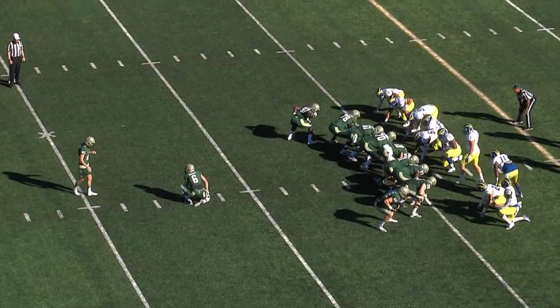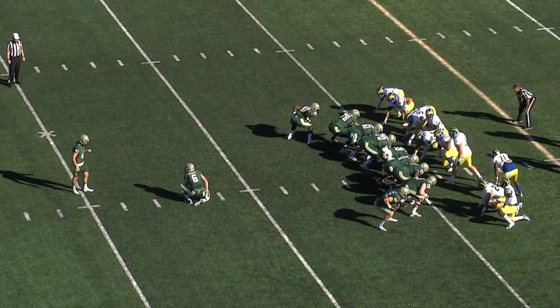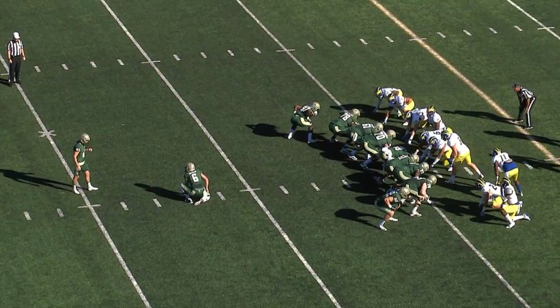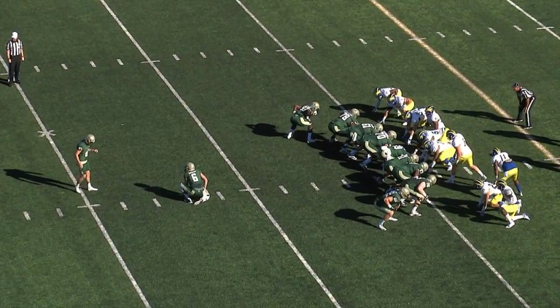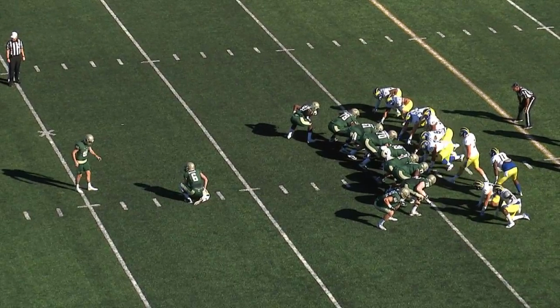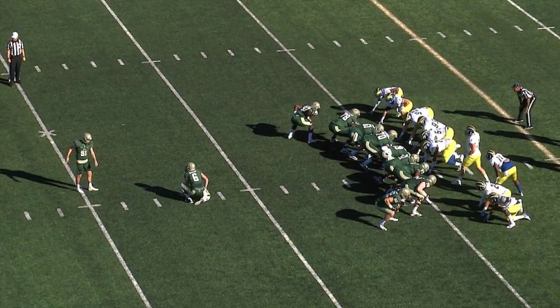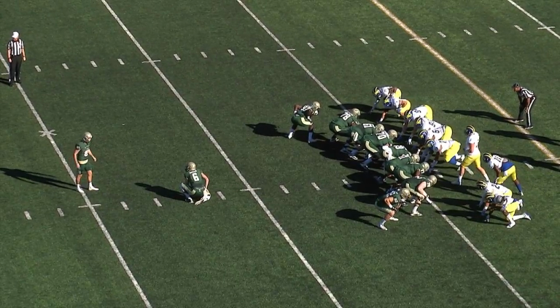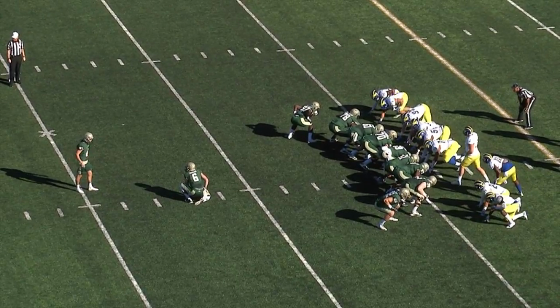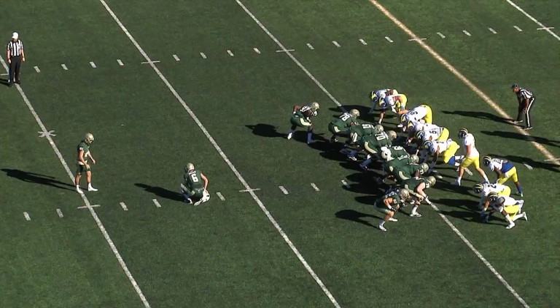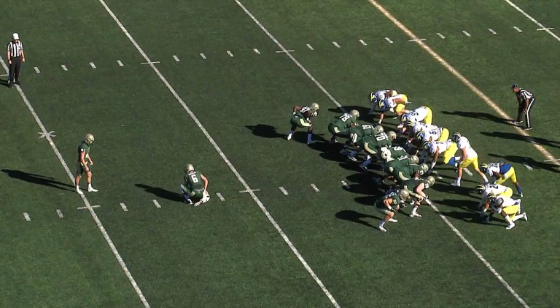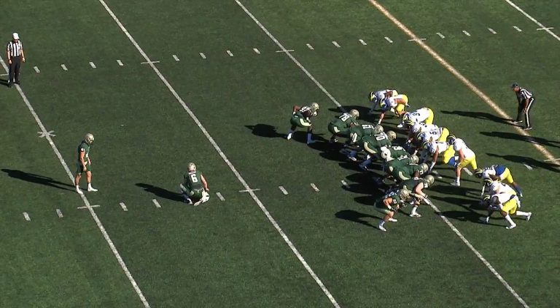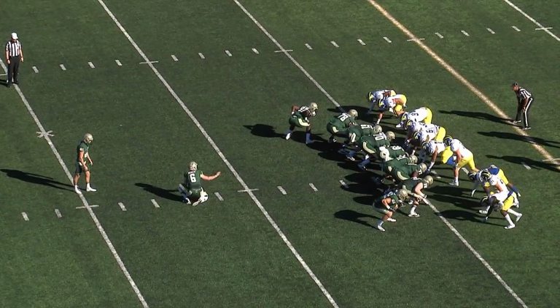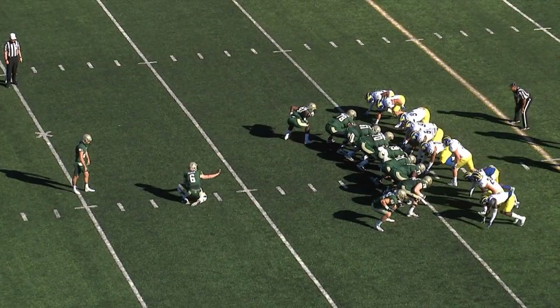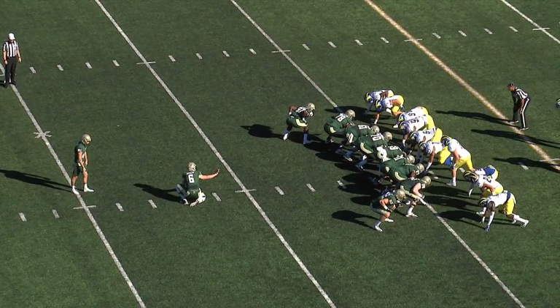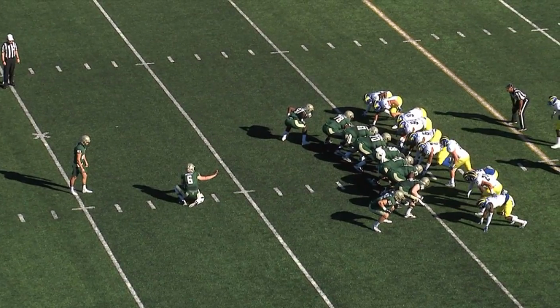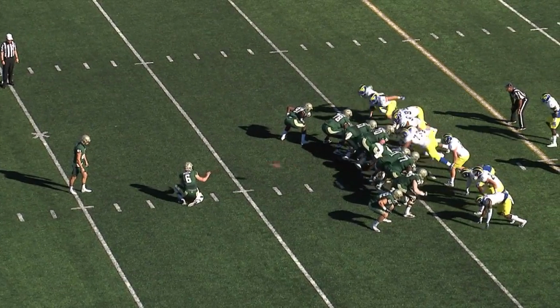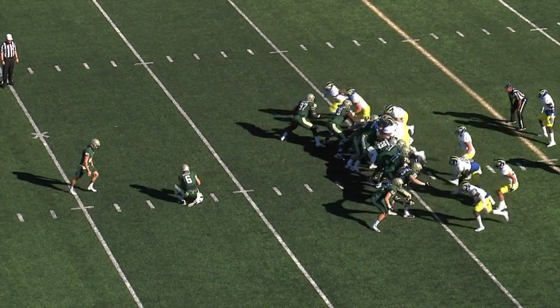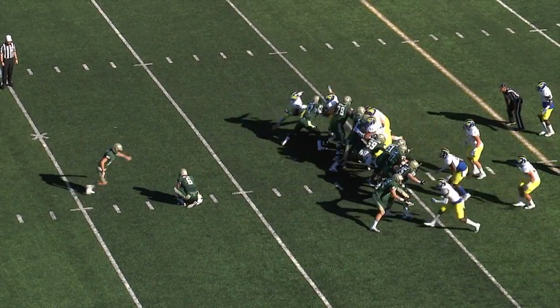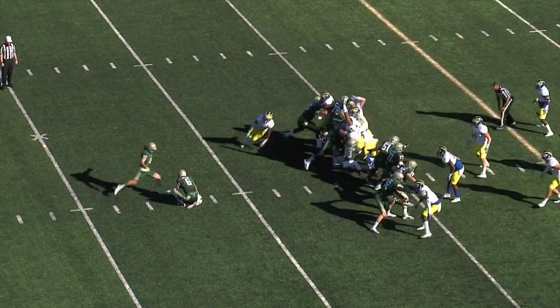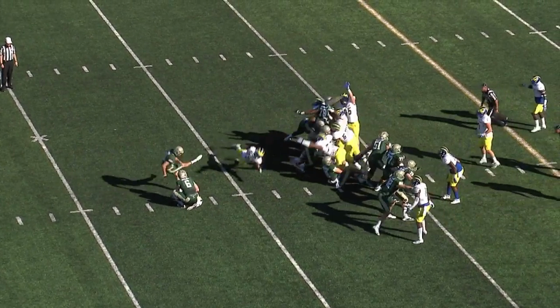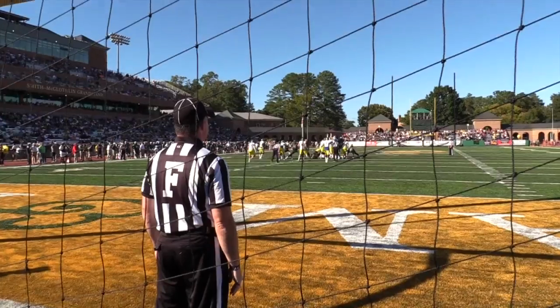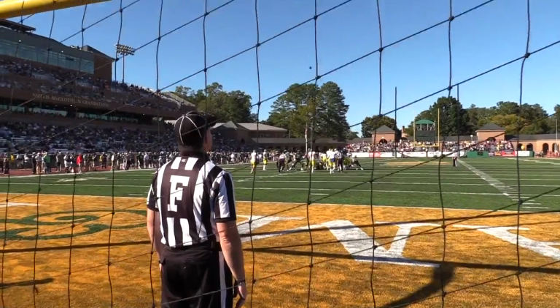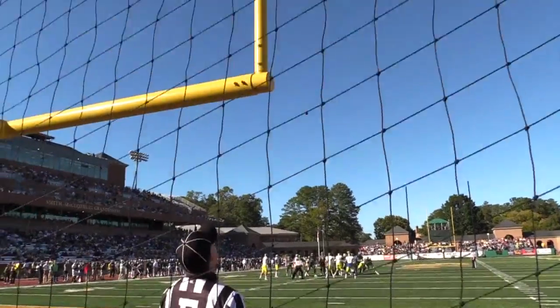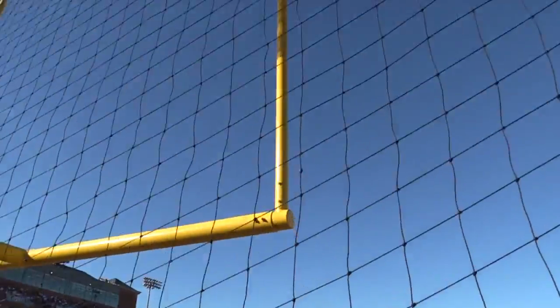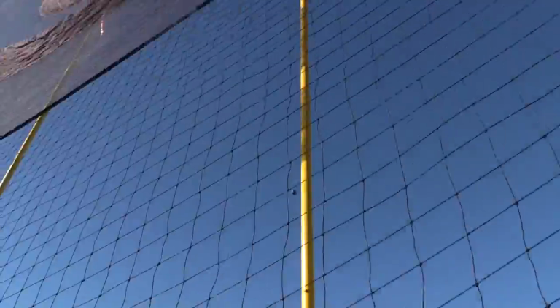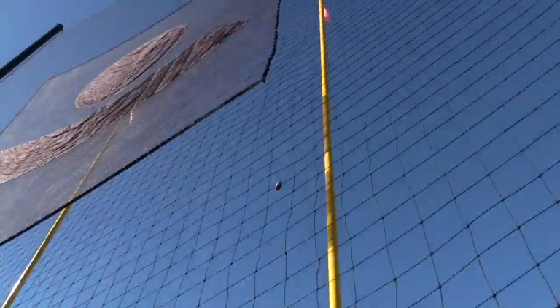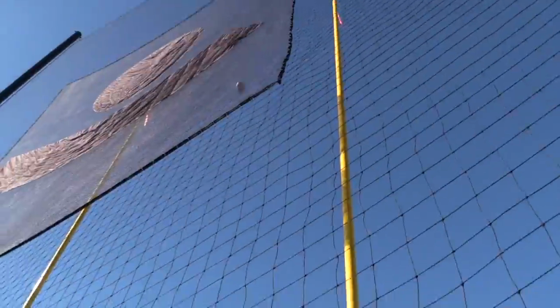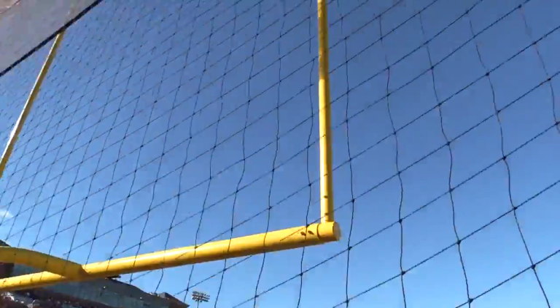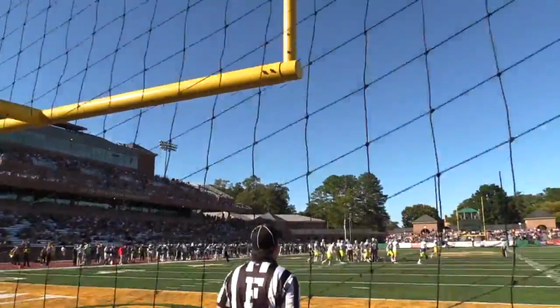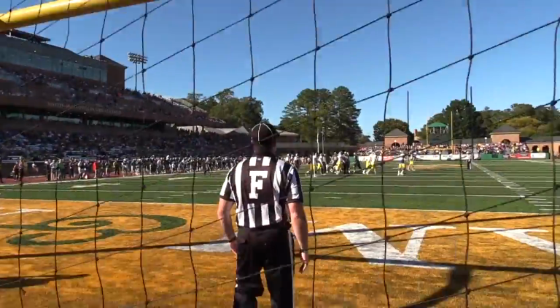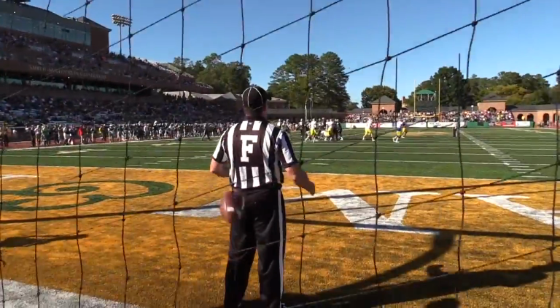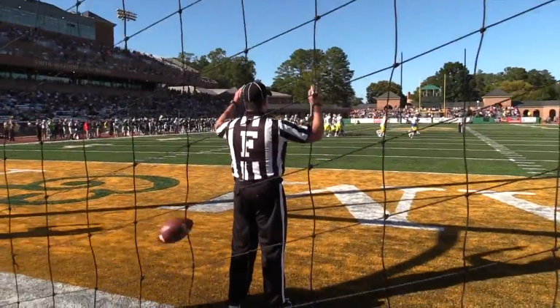32-yard line. He'll make it a 42-yard effort. There's the snap, it's a good one. The kick is up, it's long enough, and it is good.